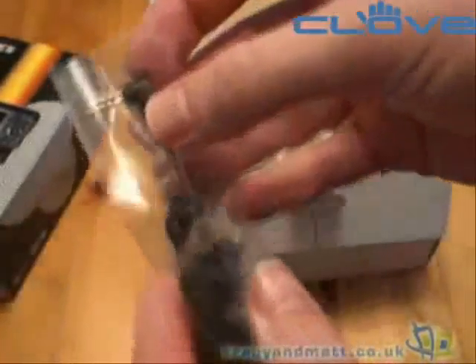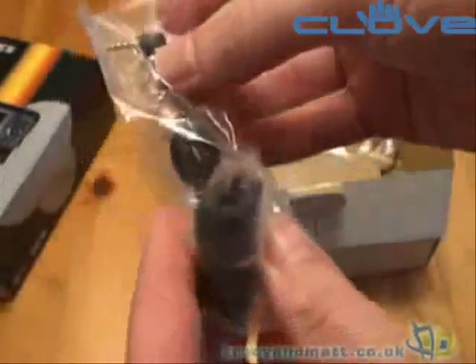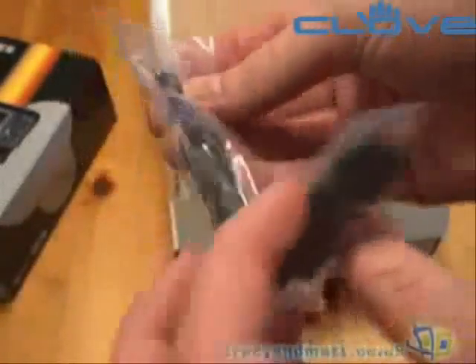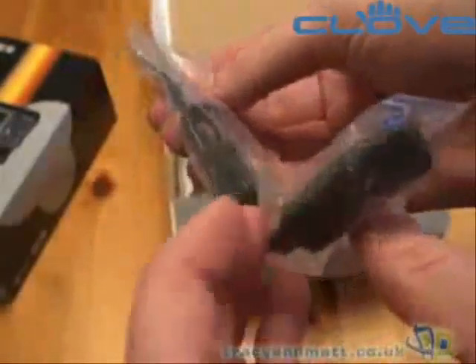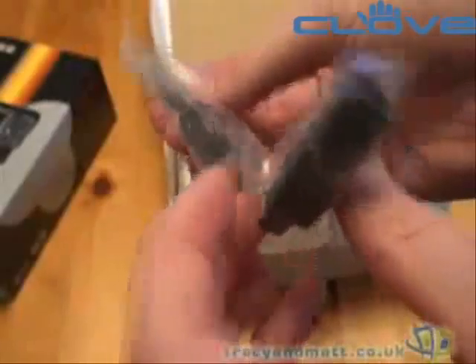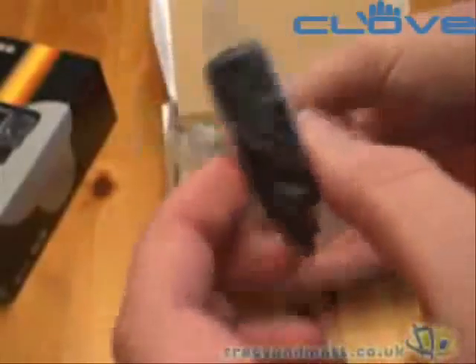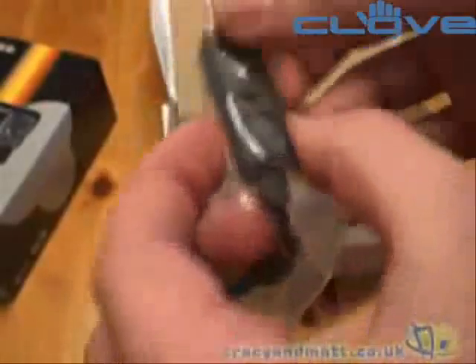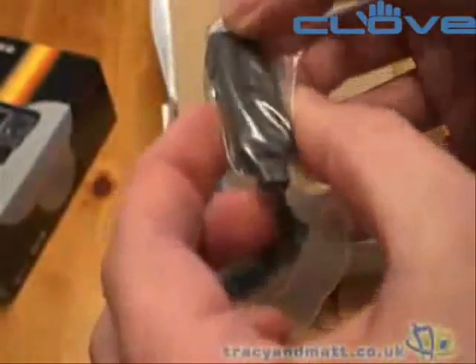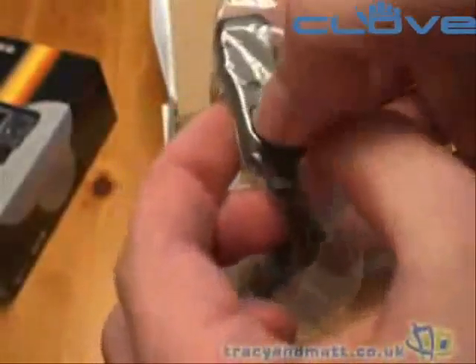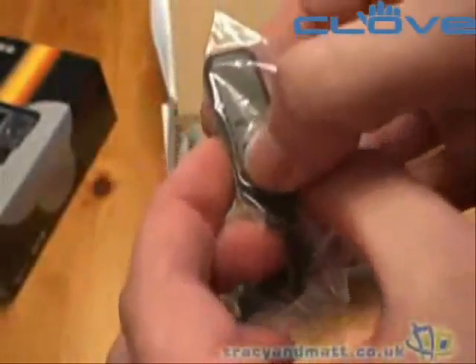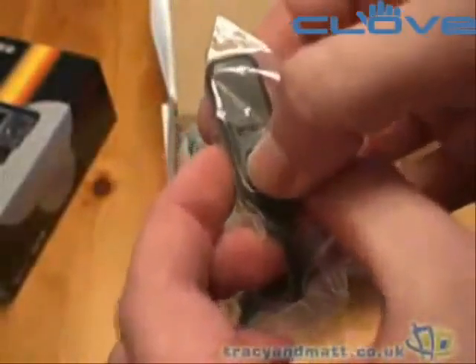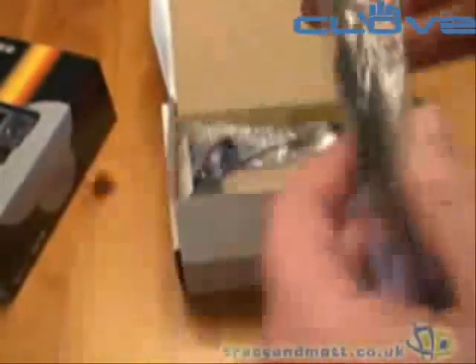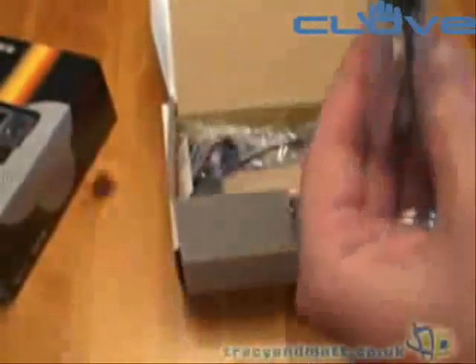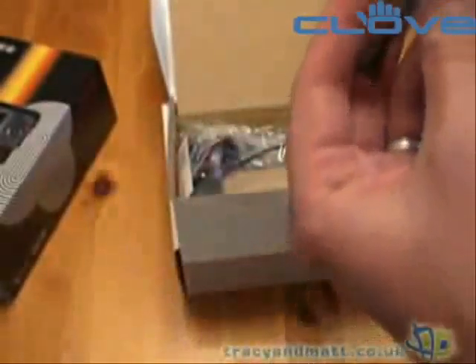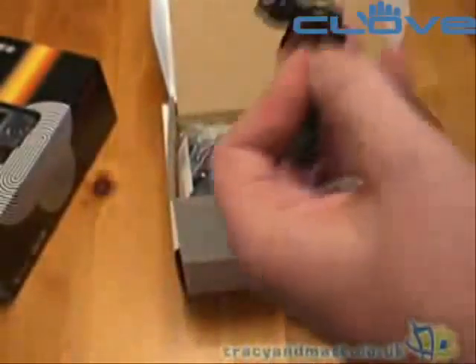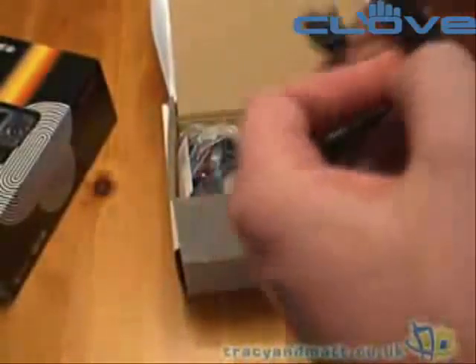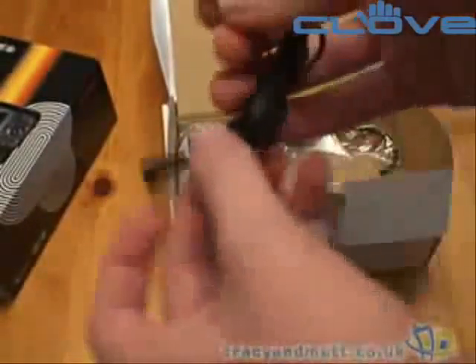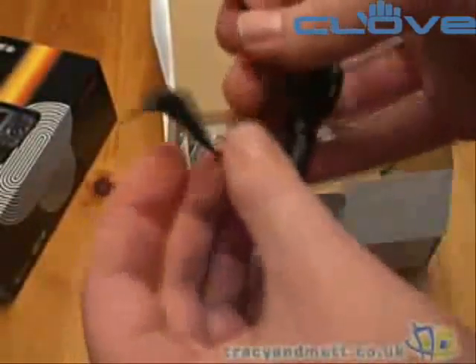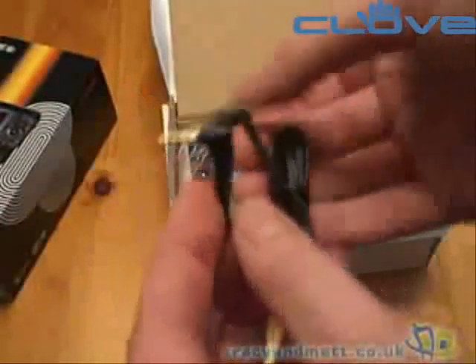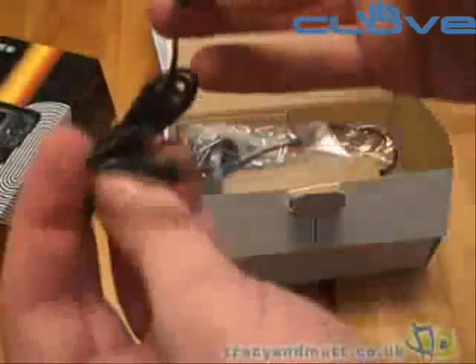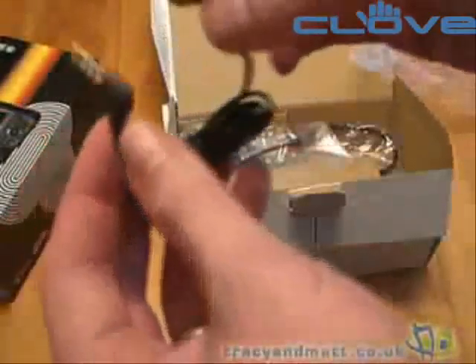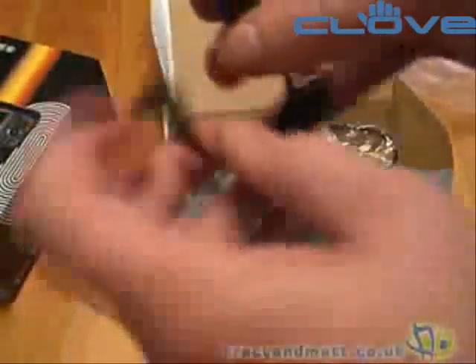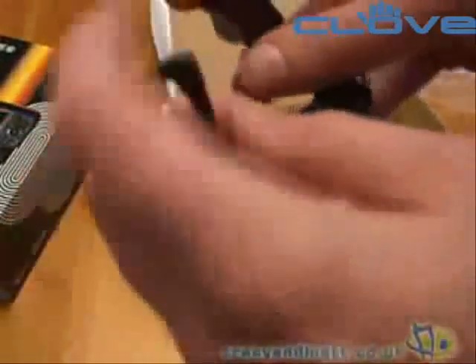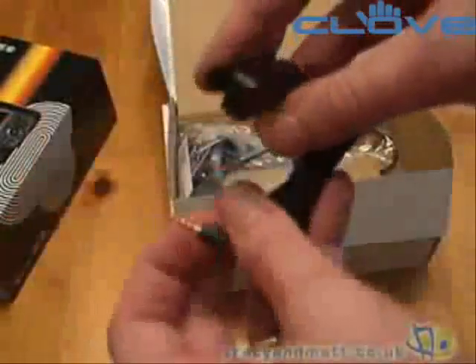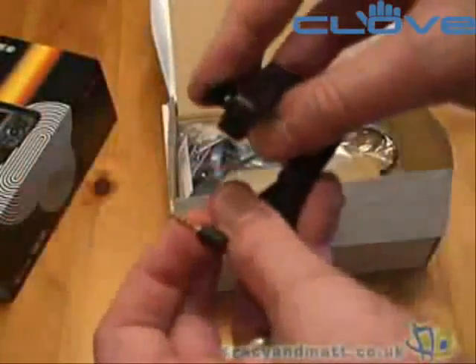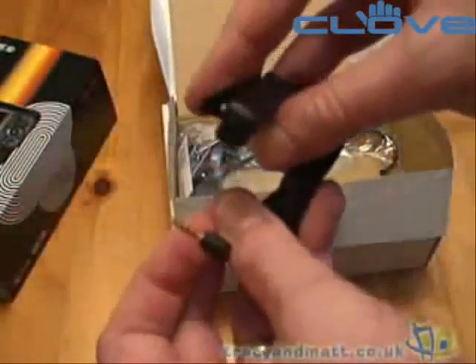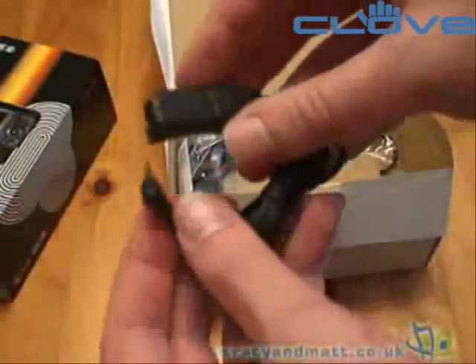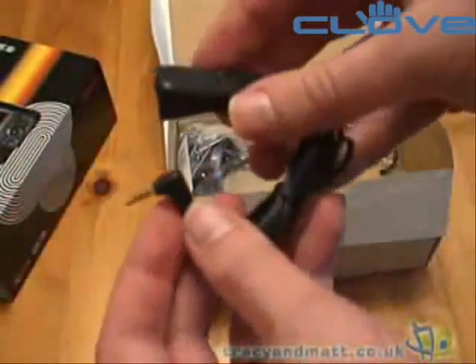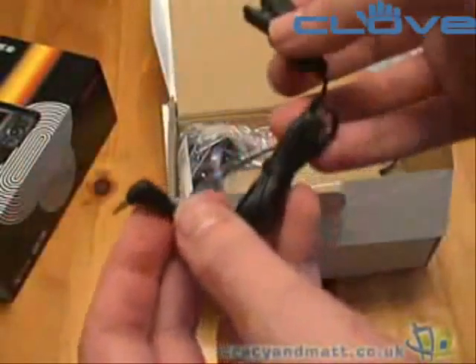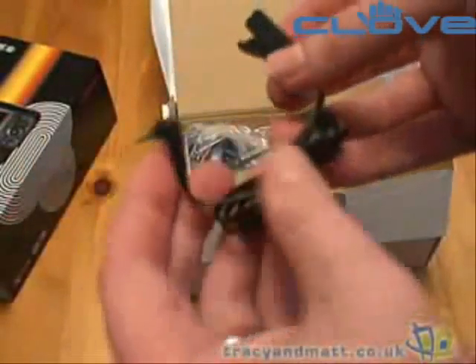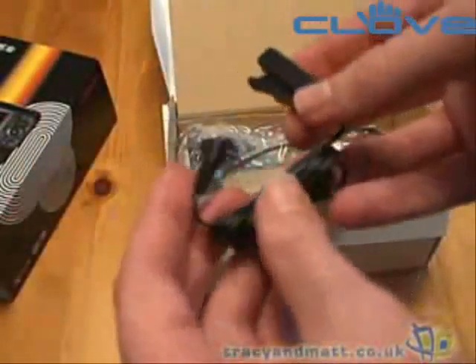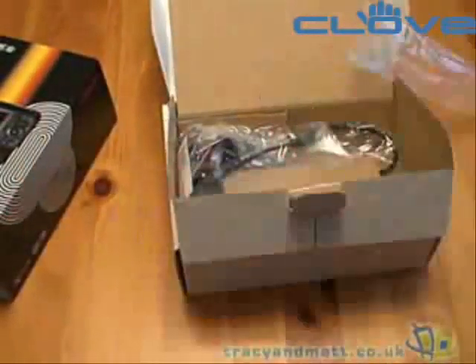There's a headphone adapter with an inline microphone and a button. I'll just take that out of the packet and show you — it's a headset adapter so you can plug in standard 3.5mm stereo headphones.